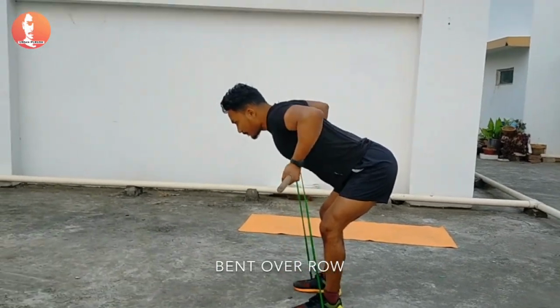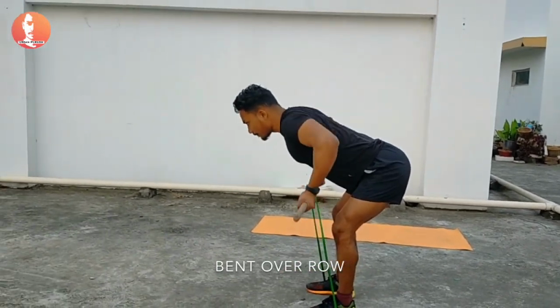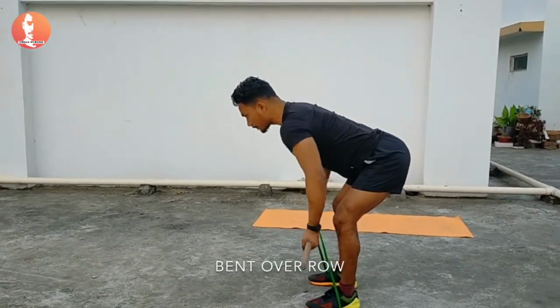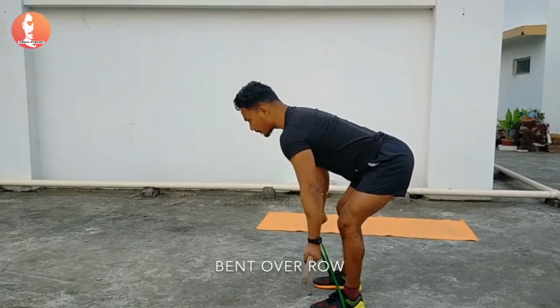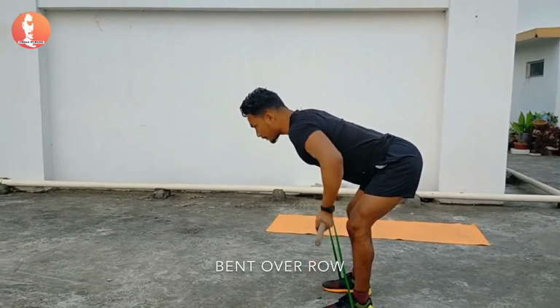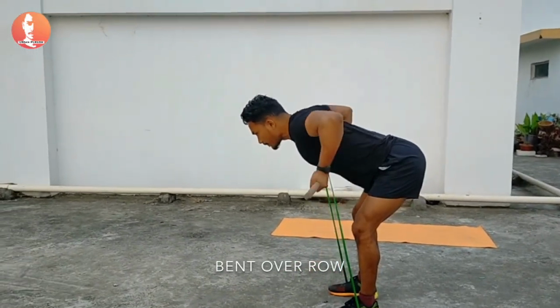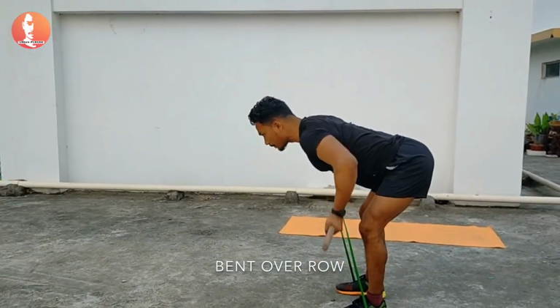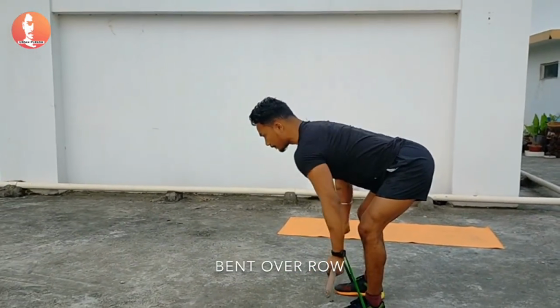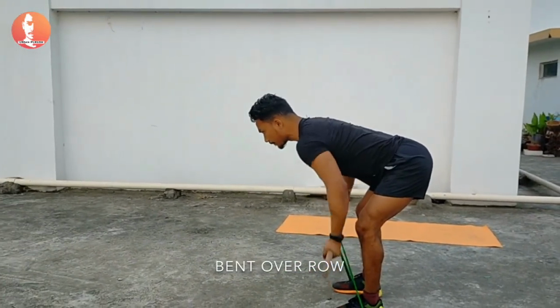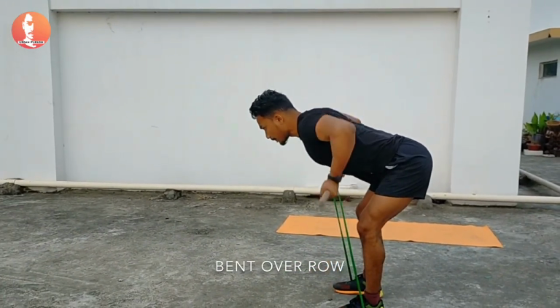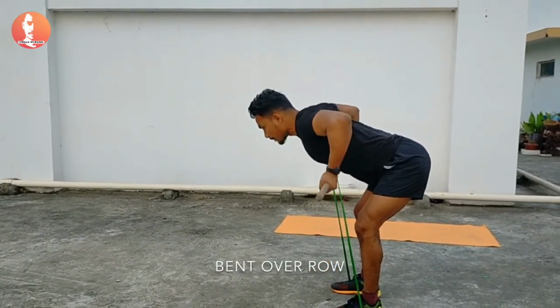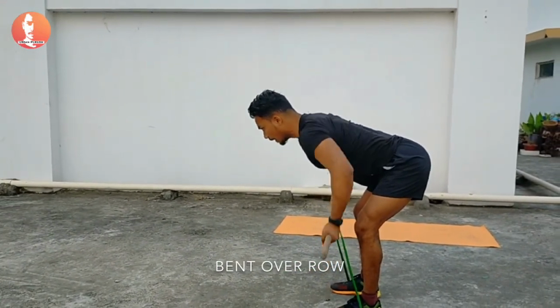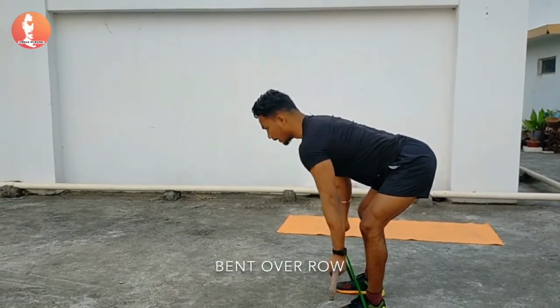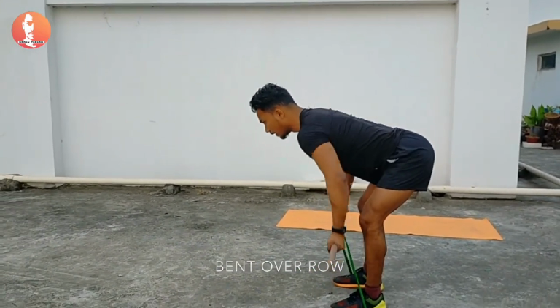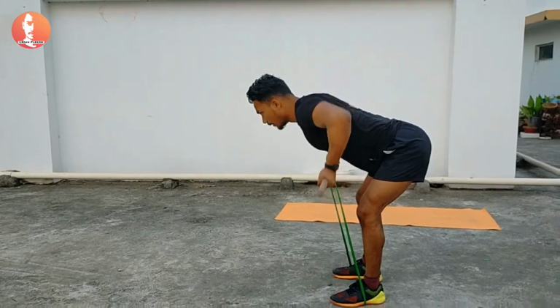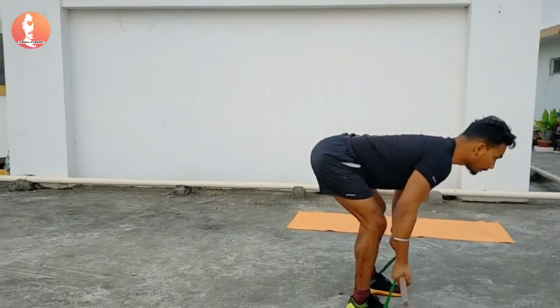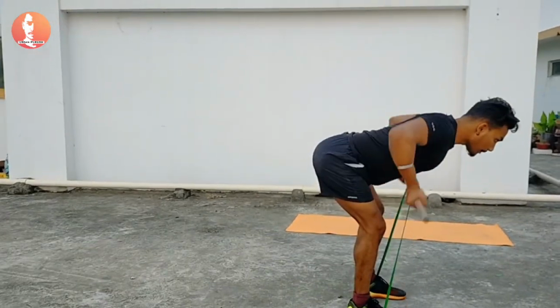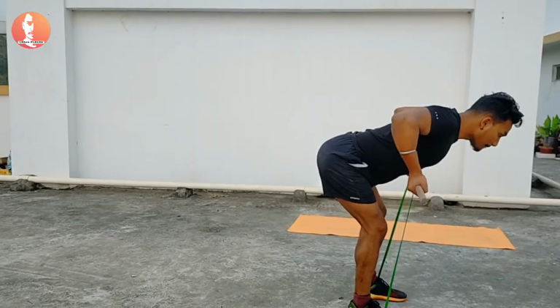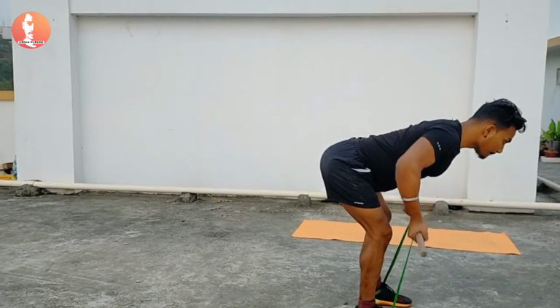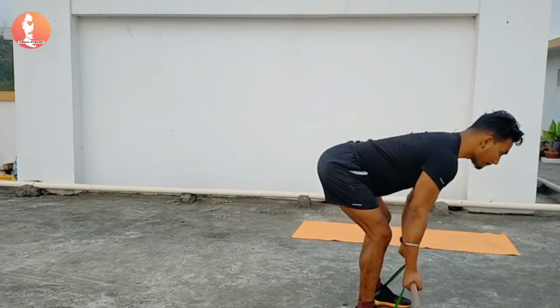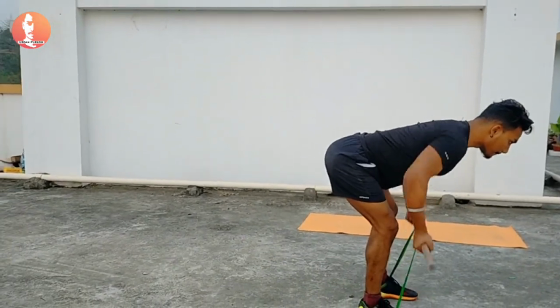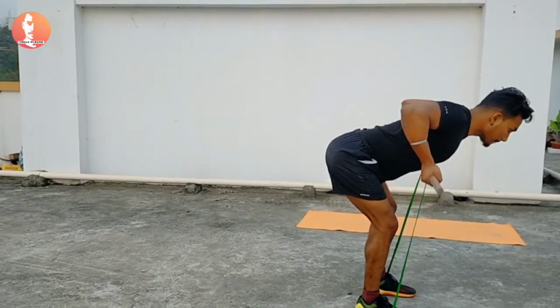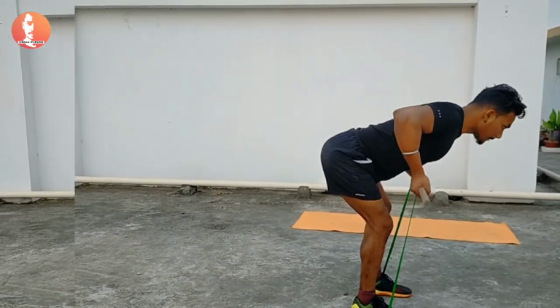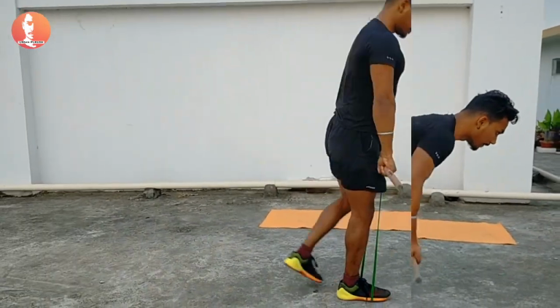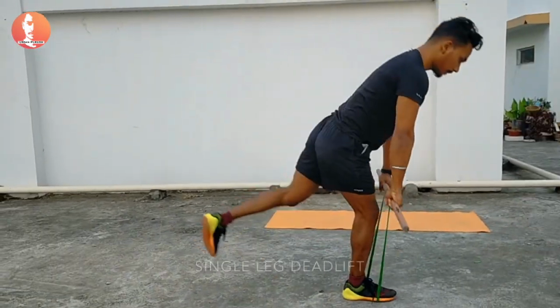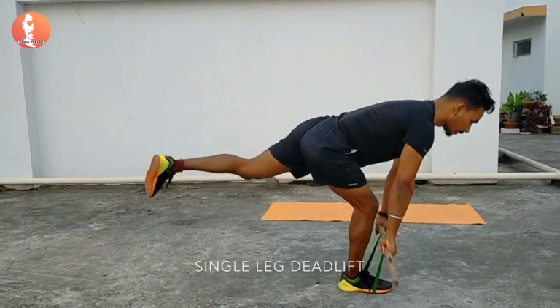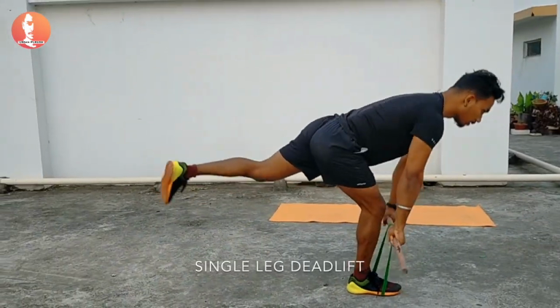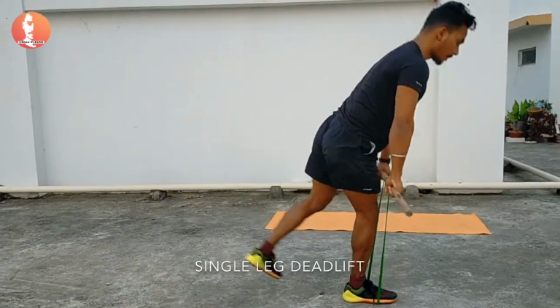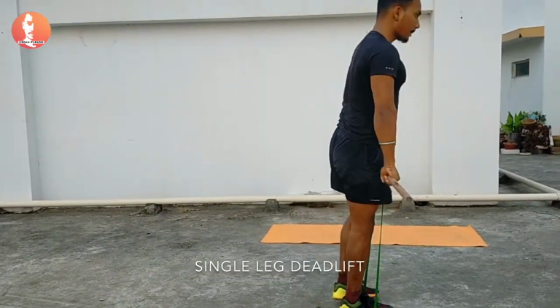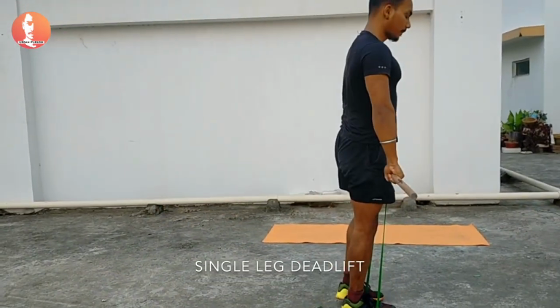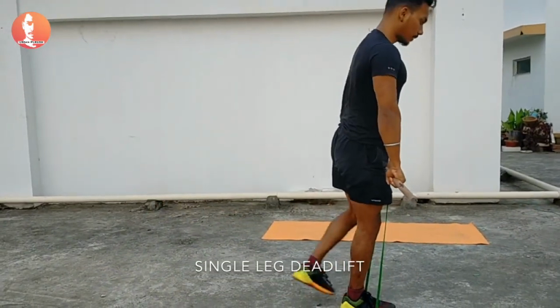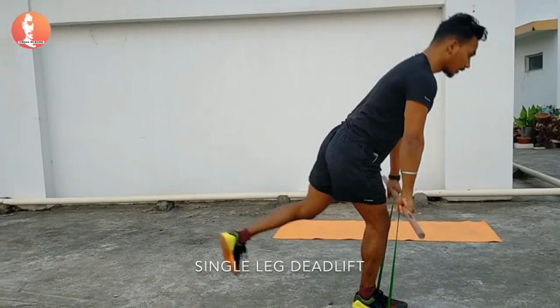Next is bent over row with the stick — one of the great exercises for targeting your latissimus dorsi muscle, and also one of the great exercises to improve your balance.